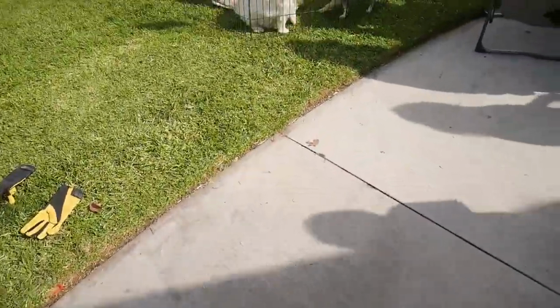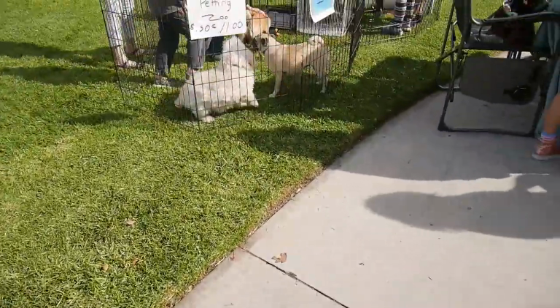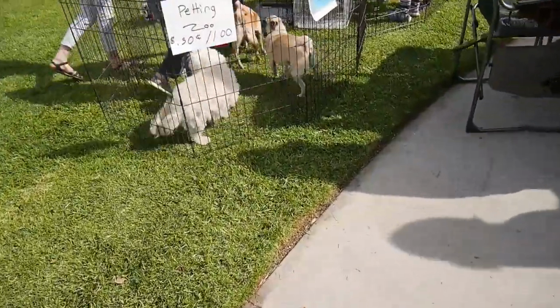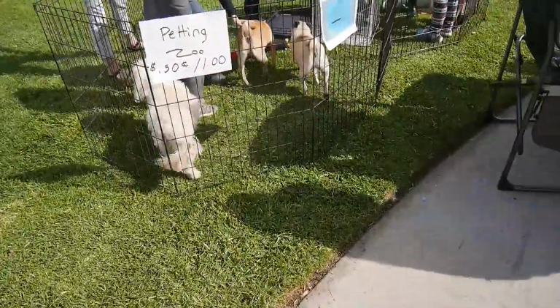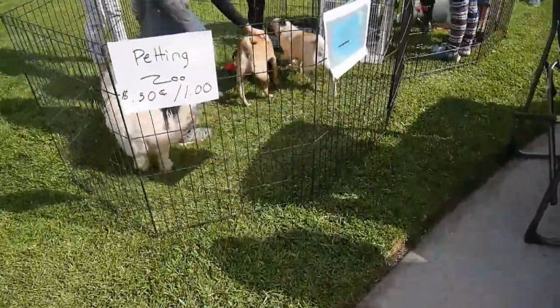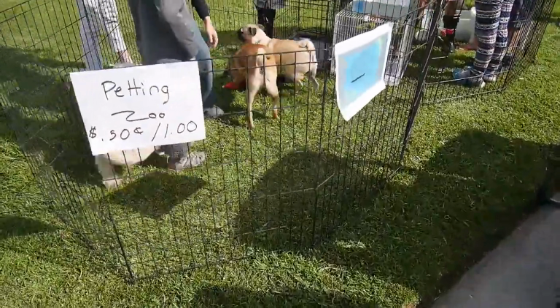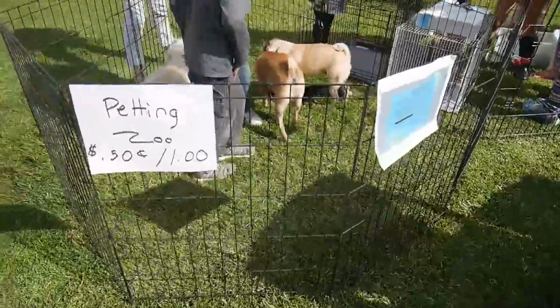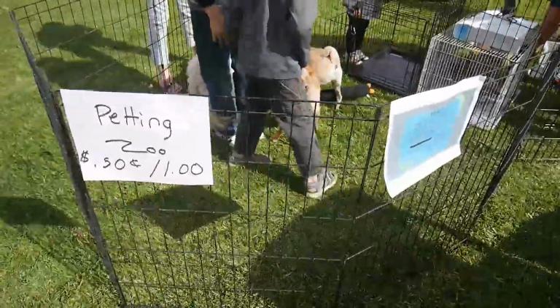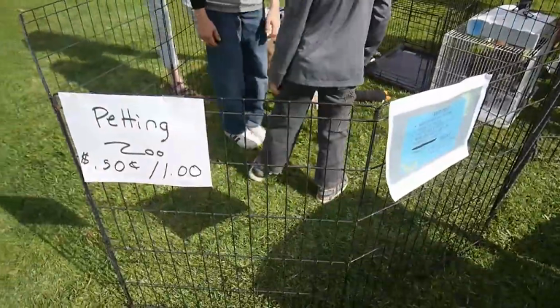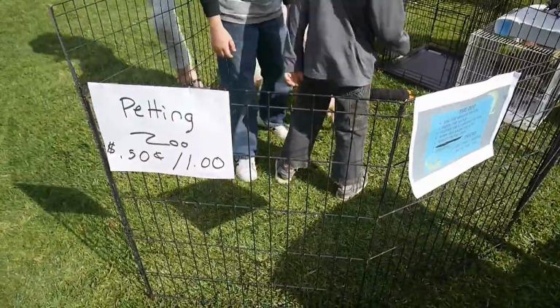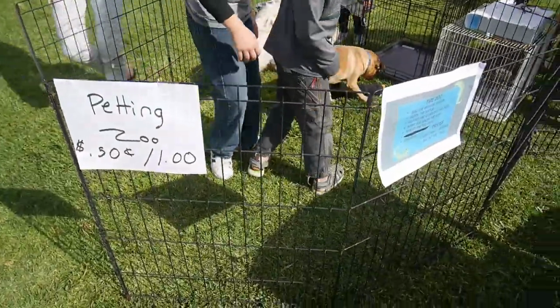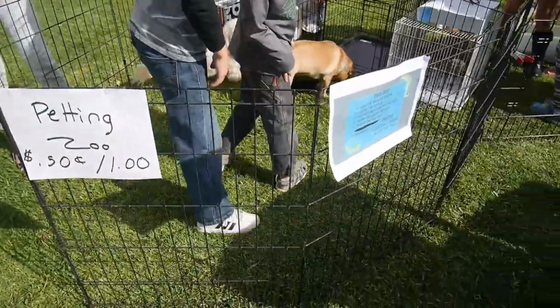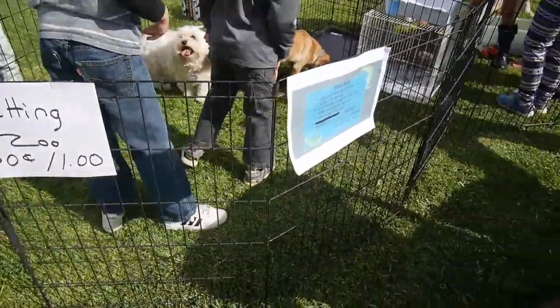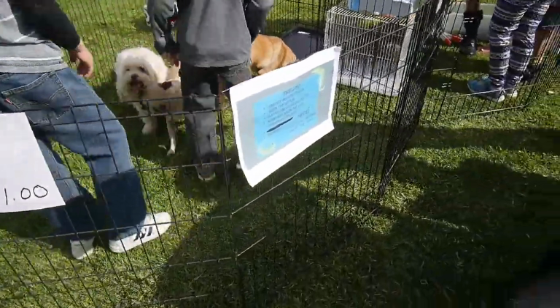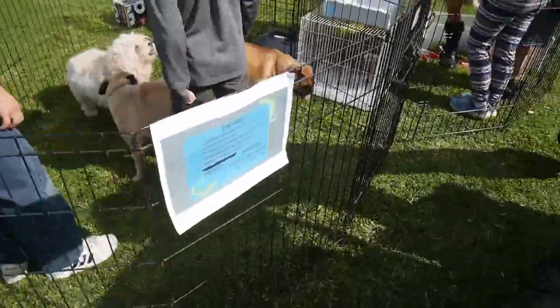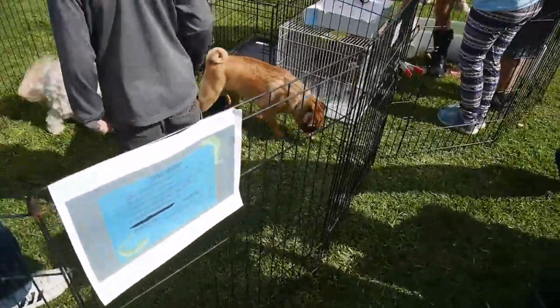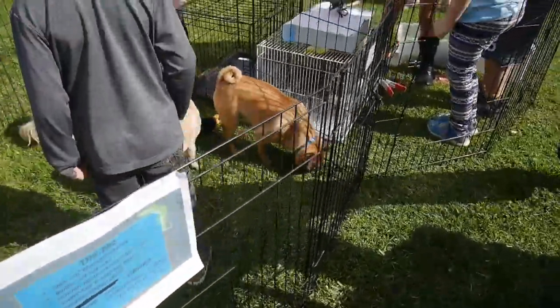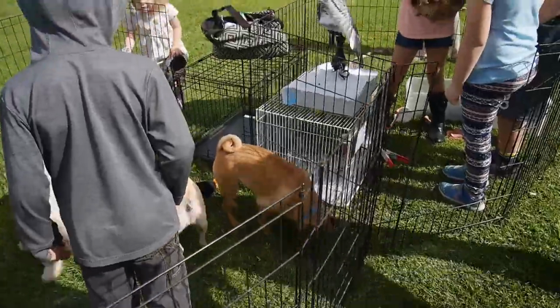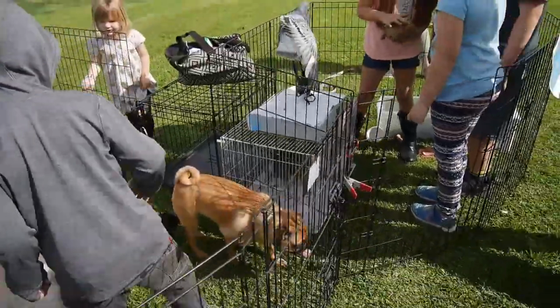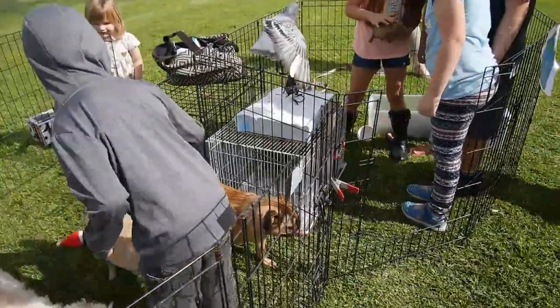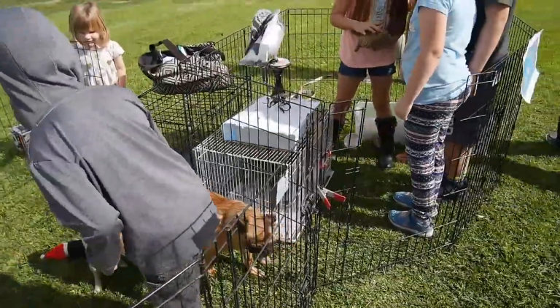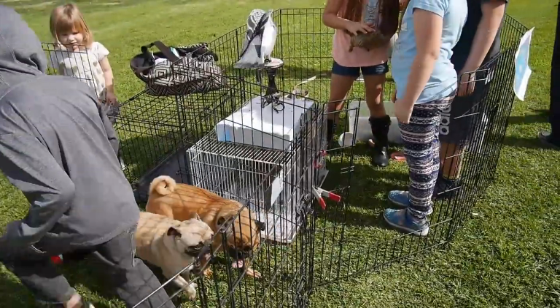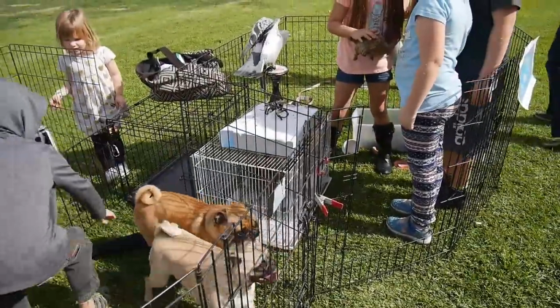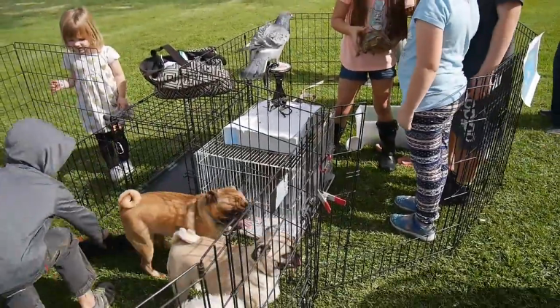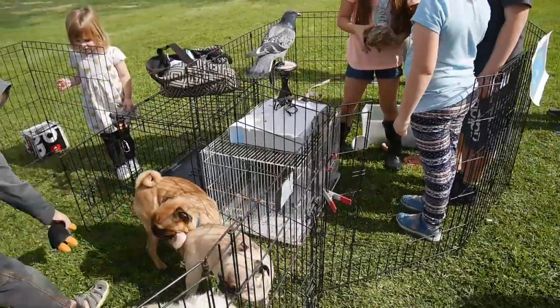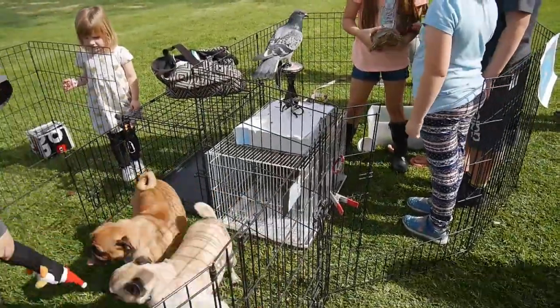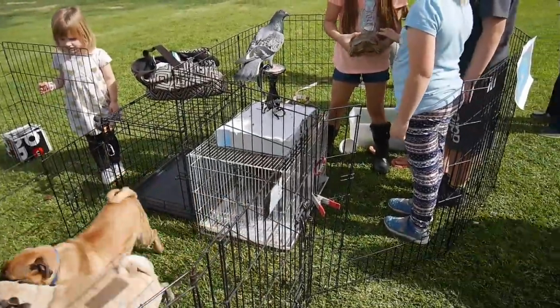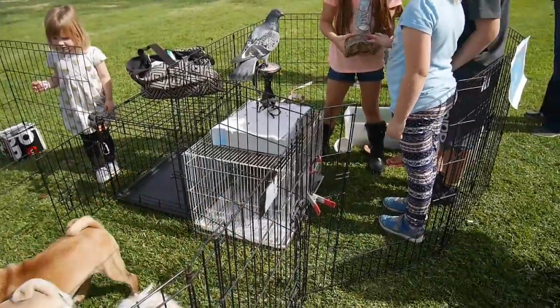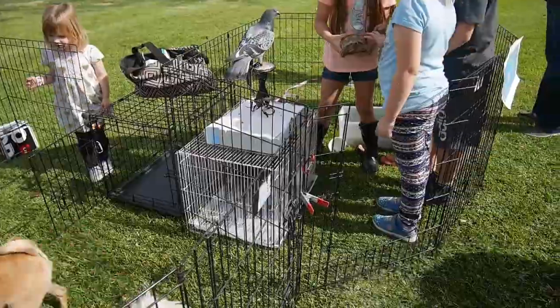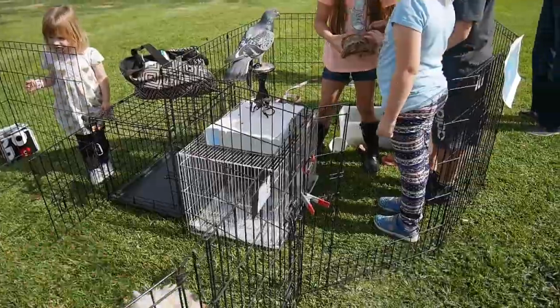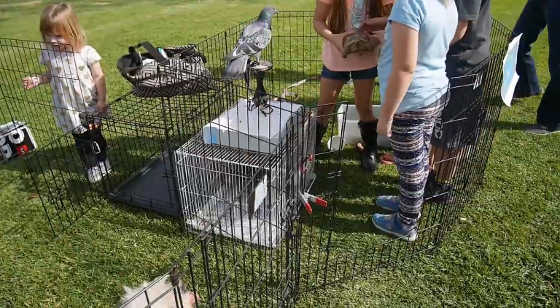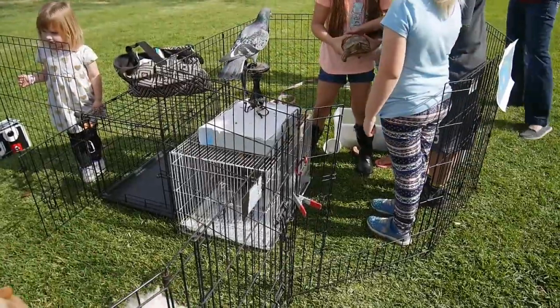Oh look, there's a petting zoo! How cute. They have a petting zoo, and they have a pigeon and a turtle — a tortoise!